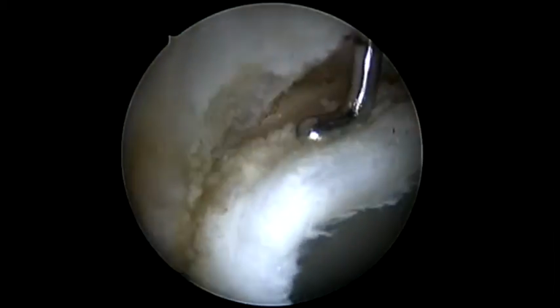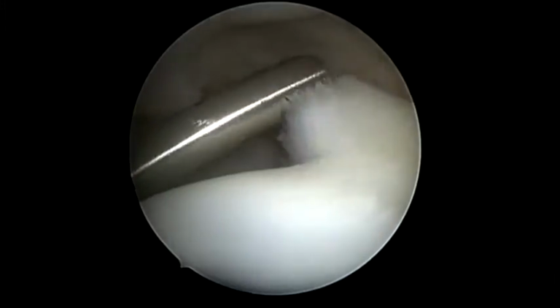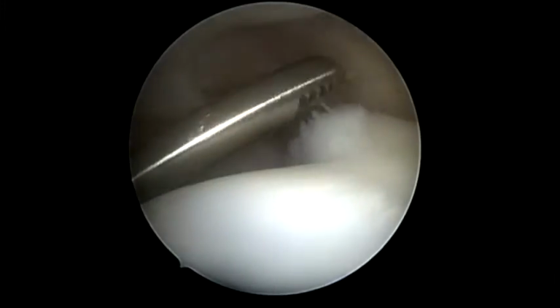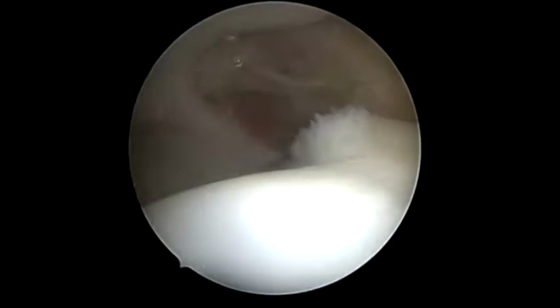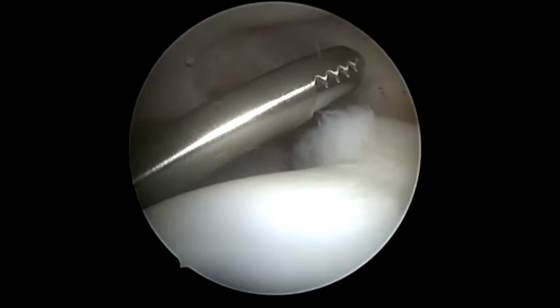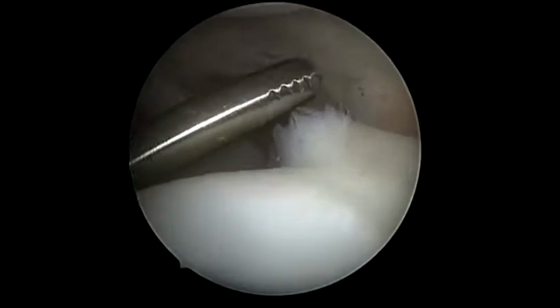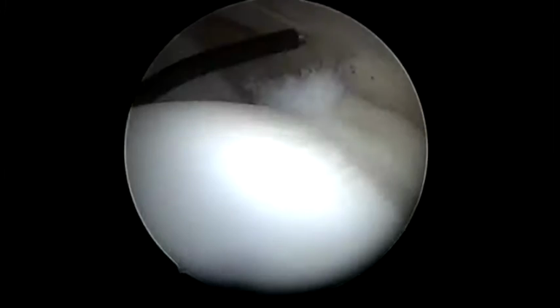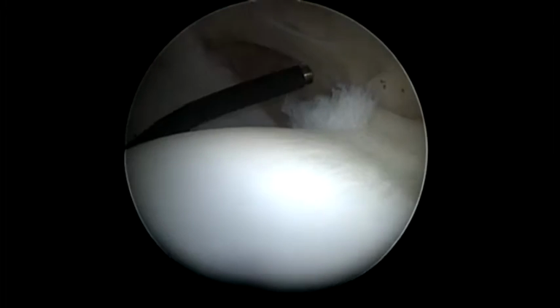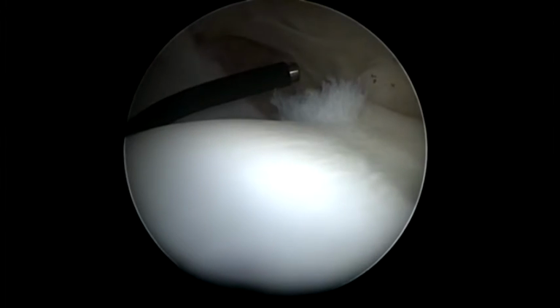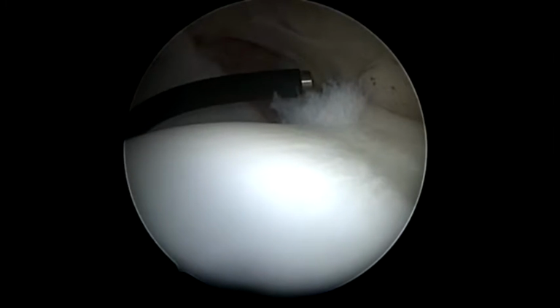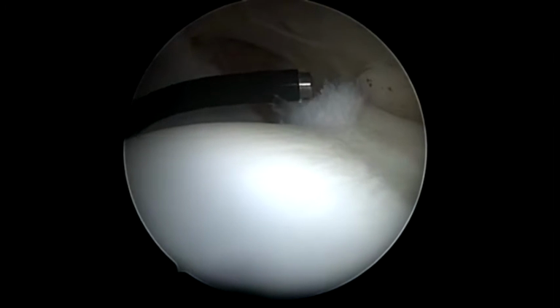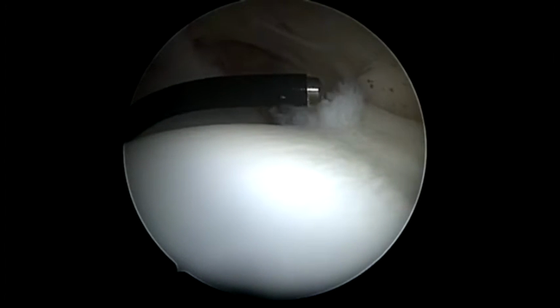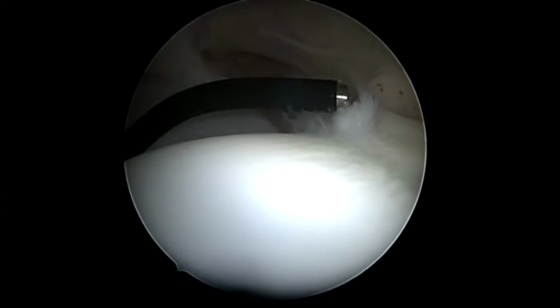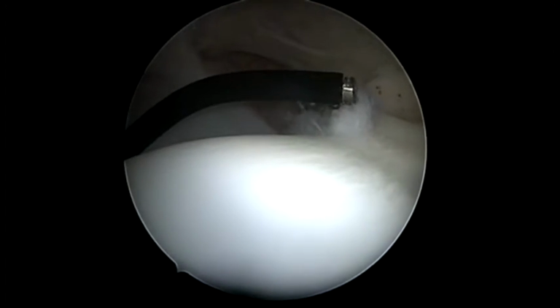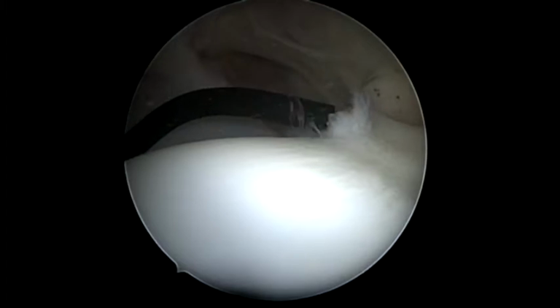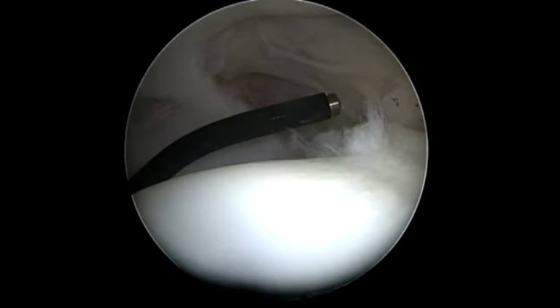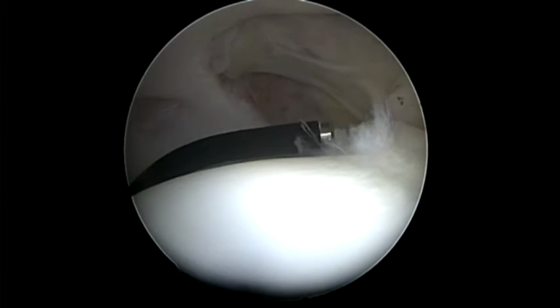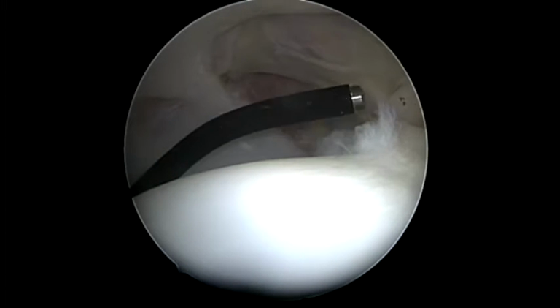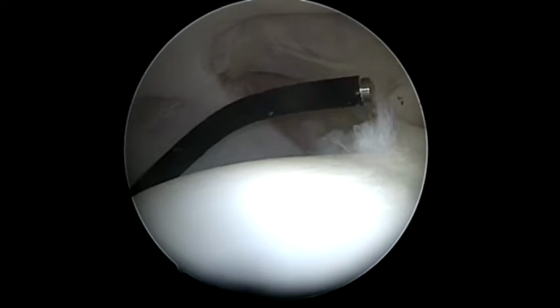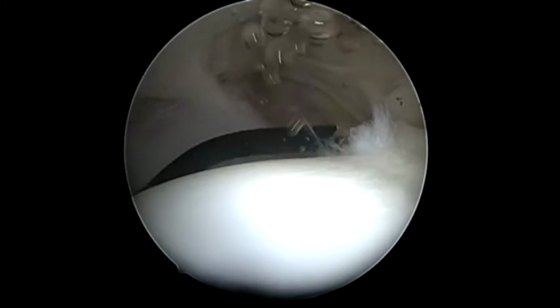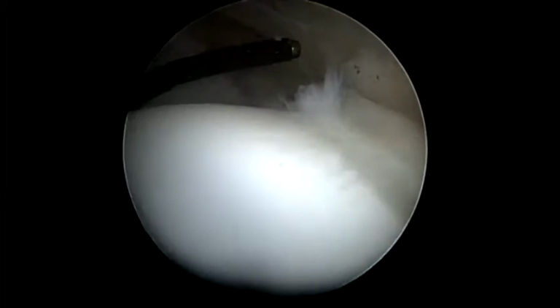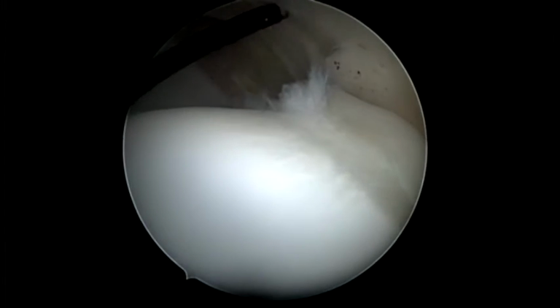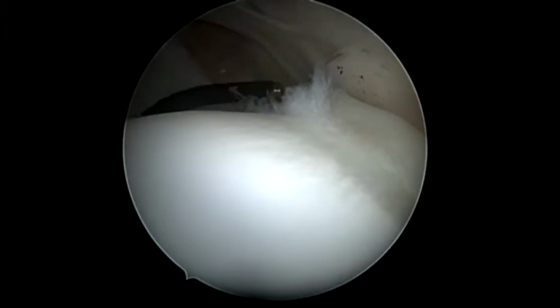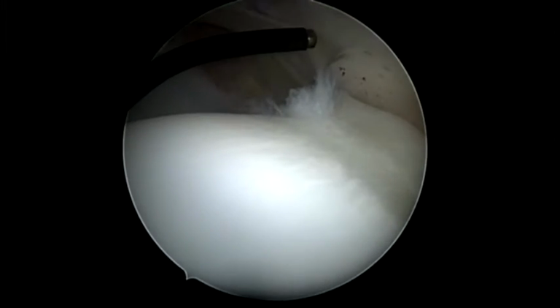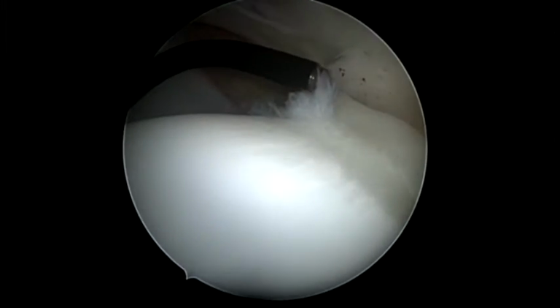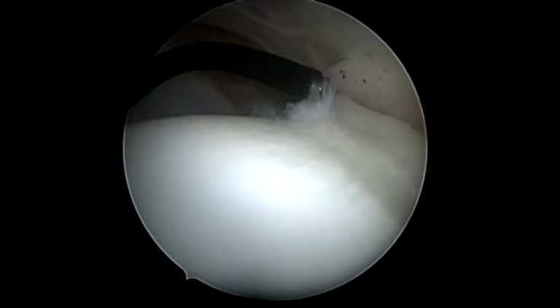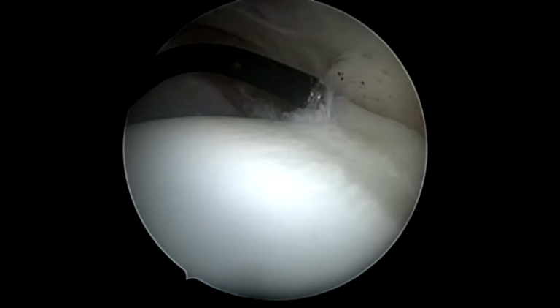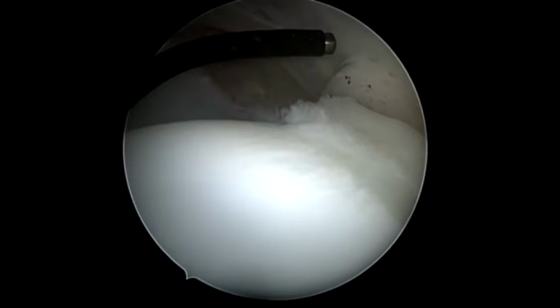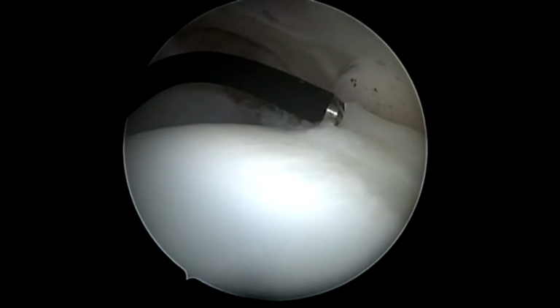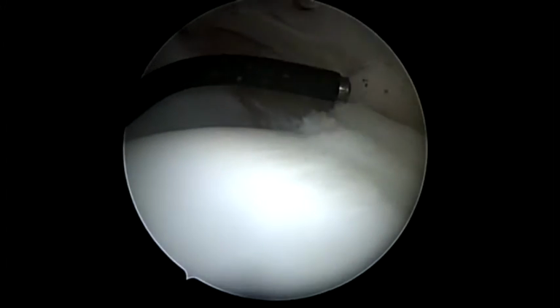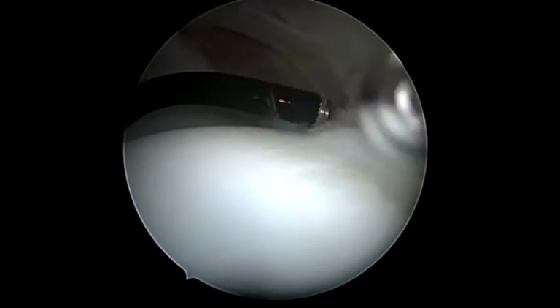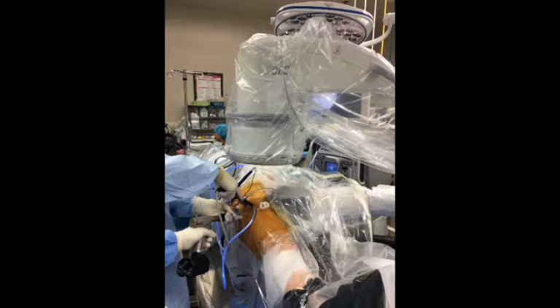The ligamentum teres tear was debrided using a combination of shaver and electrocautery. Flexible electrocautery can be very helpful to reach hard-to-access parts of the joint, including the cotyloid fossa and the fovea cabotus.